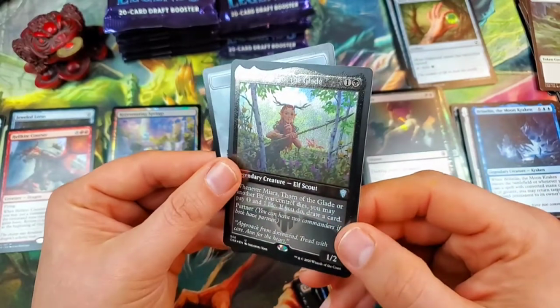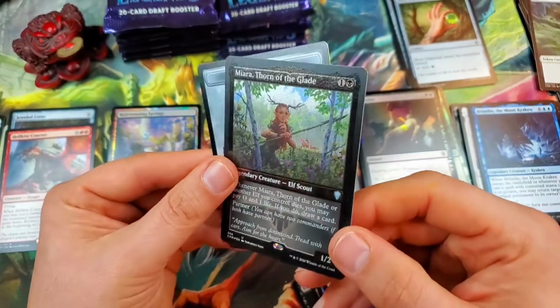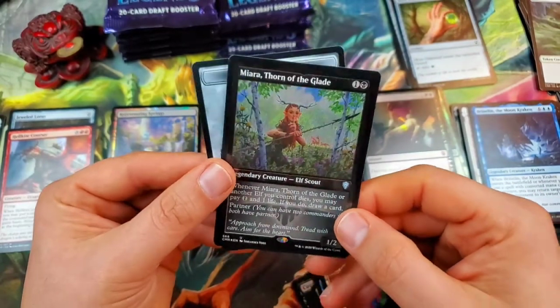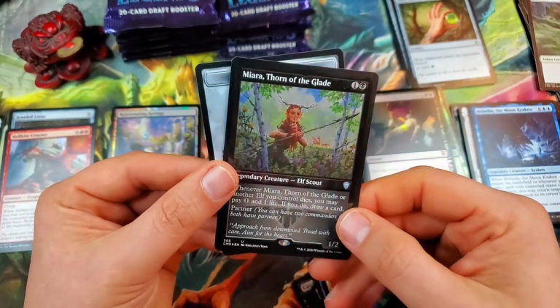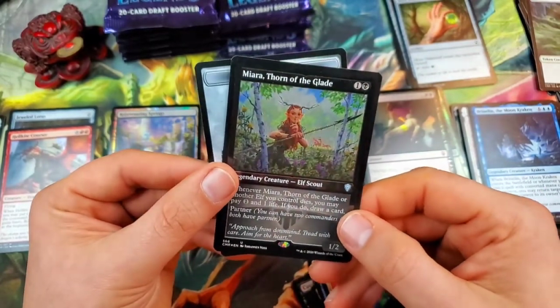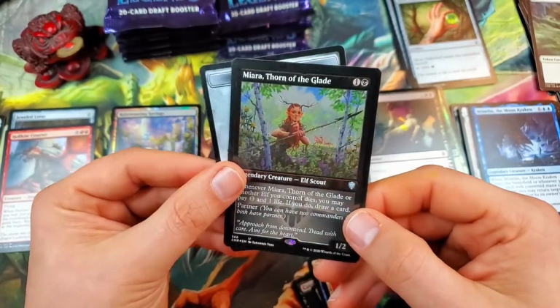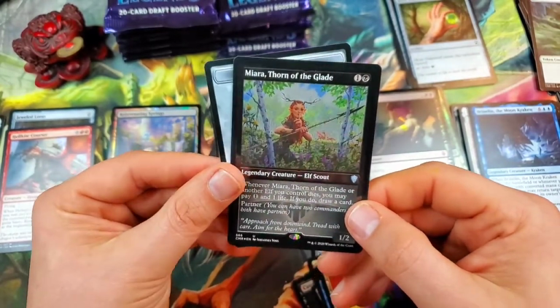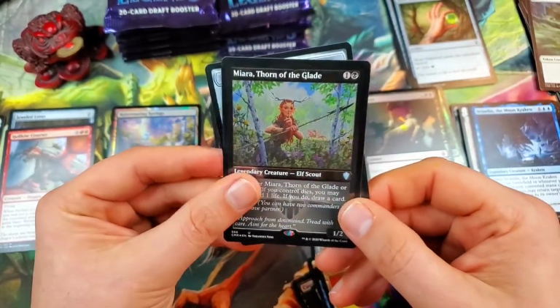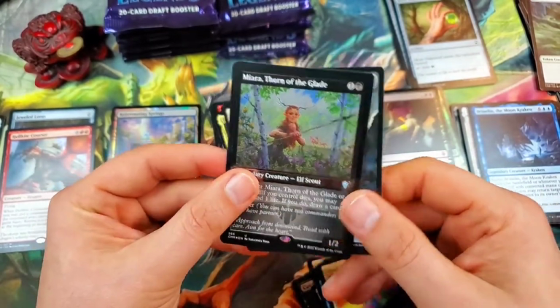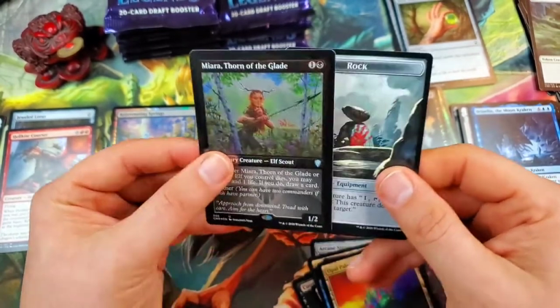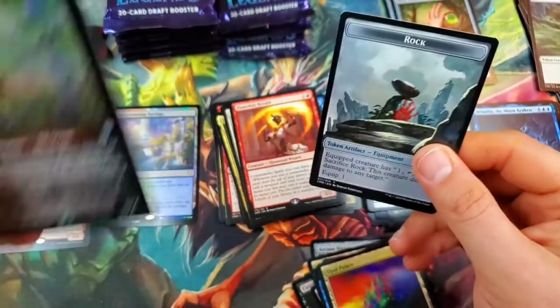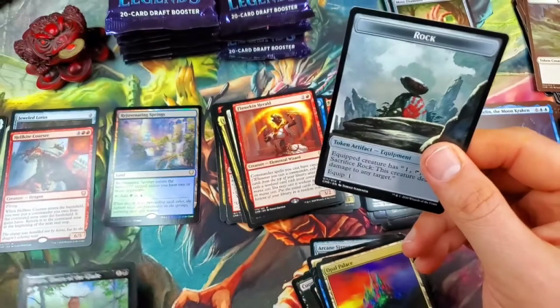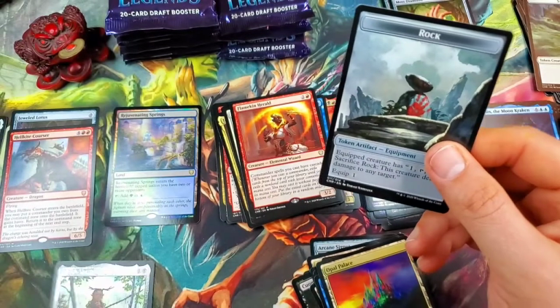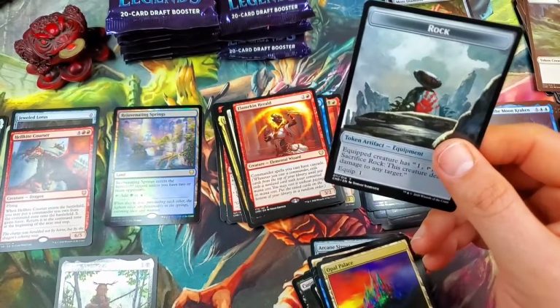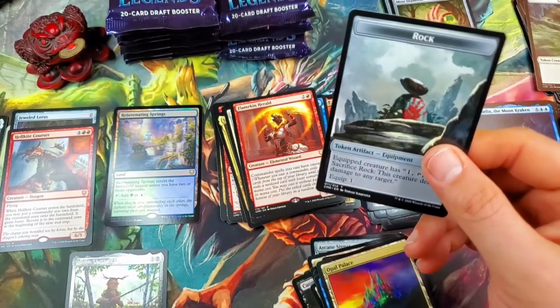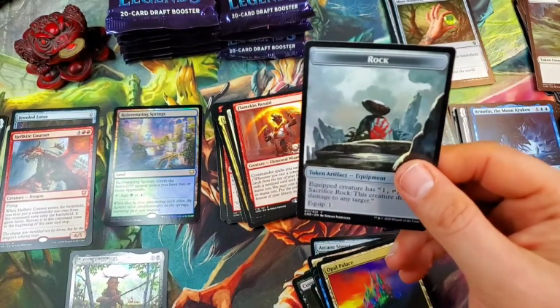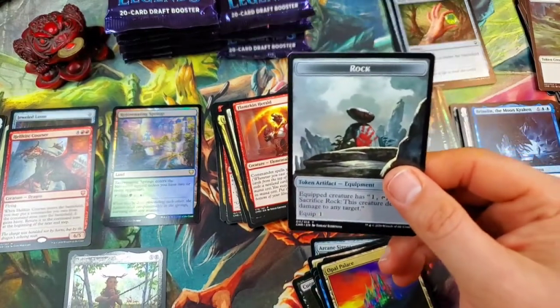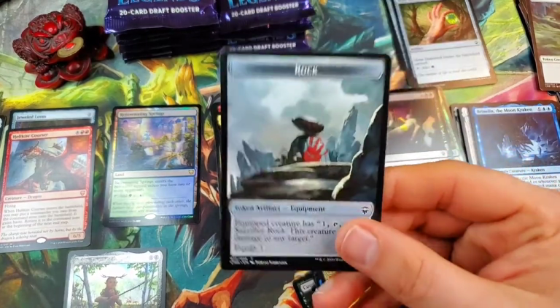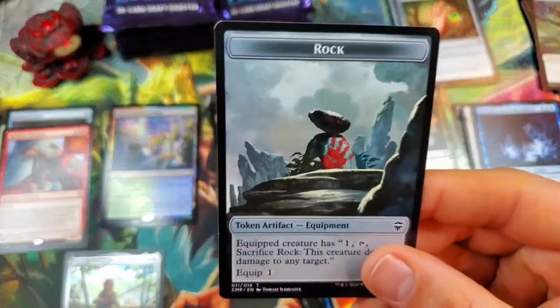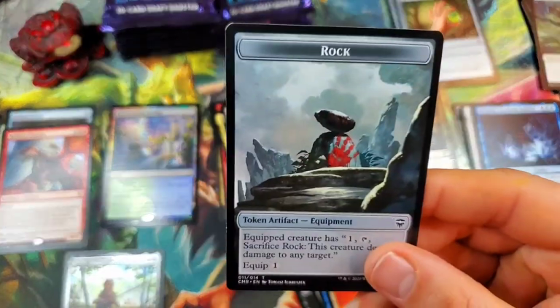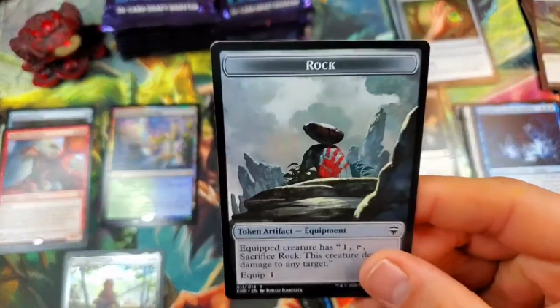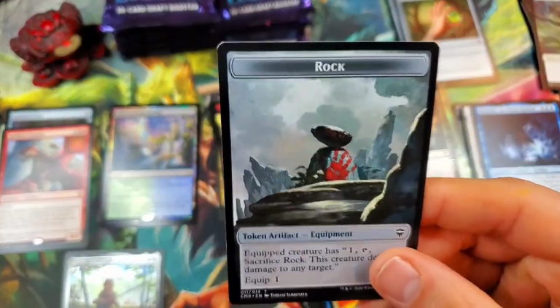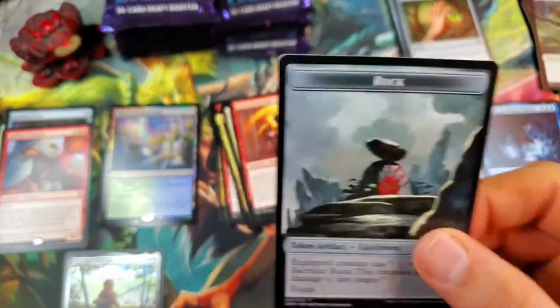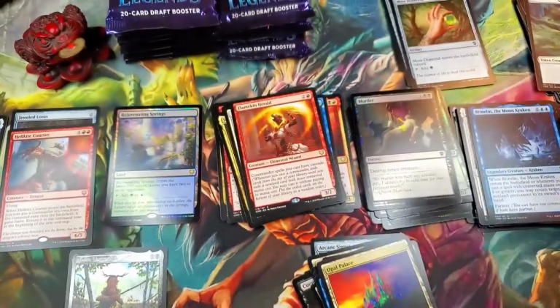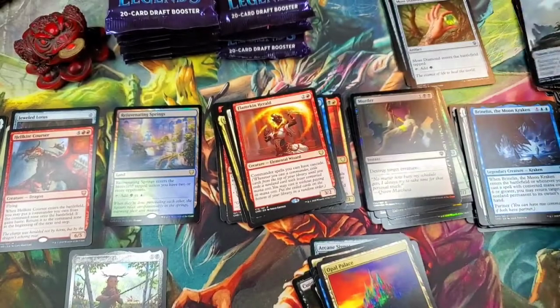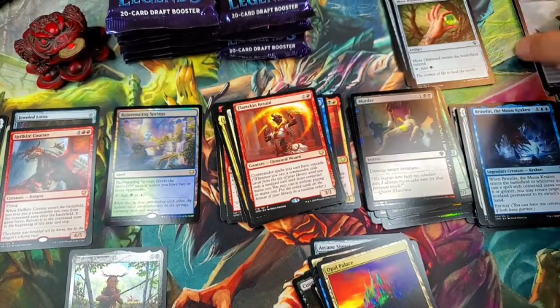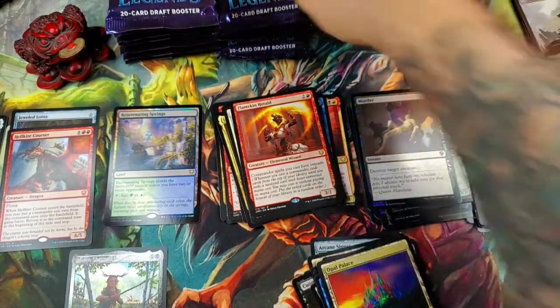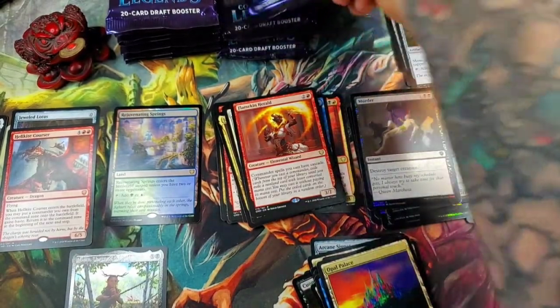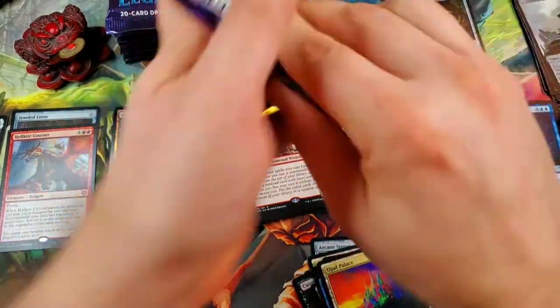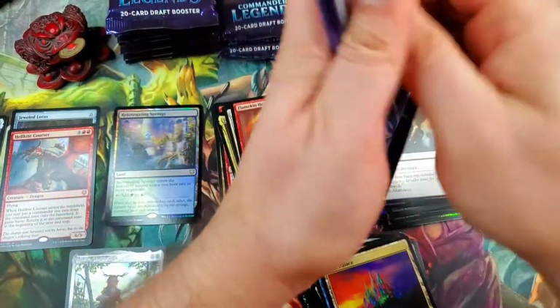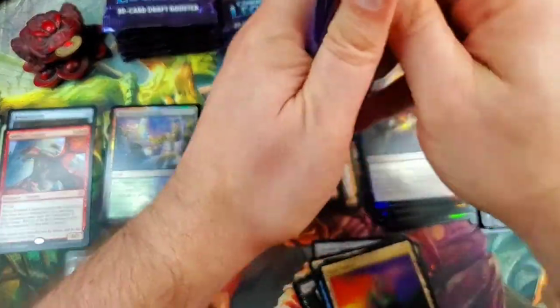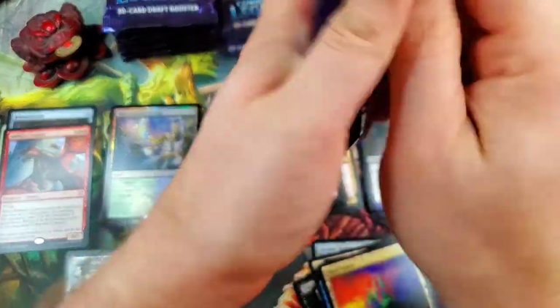And there's our first etched foil! Looks like halfway through the box we get our first etched foil, and it's Miara, Thorn of the Glade — uncommon etched foil — with a Rock token. What produces the Rock token in this set? I gotta take a look.